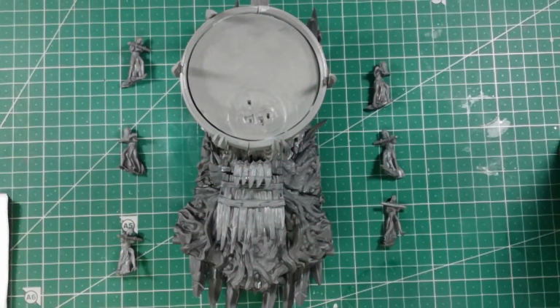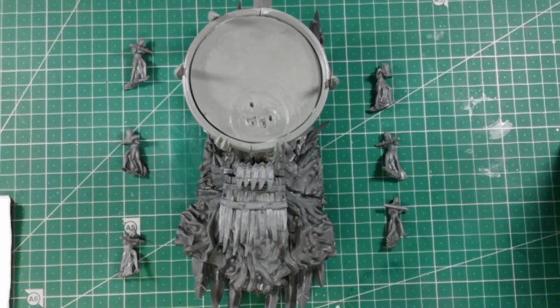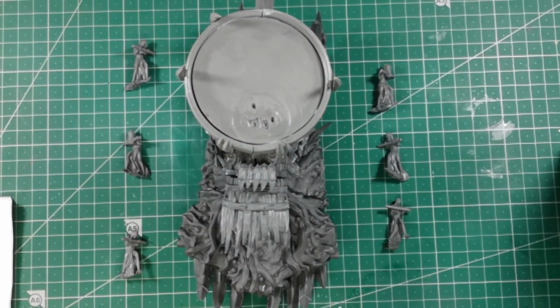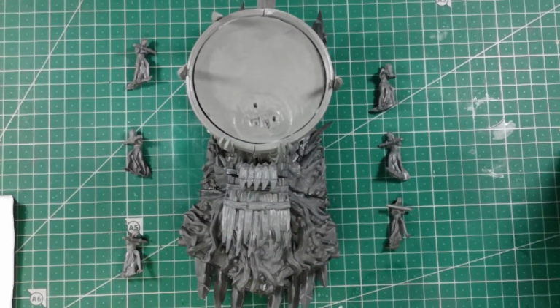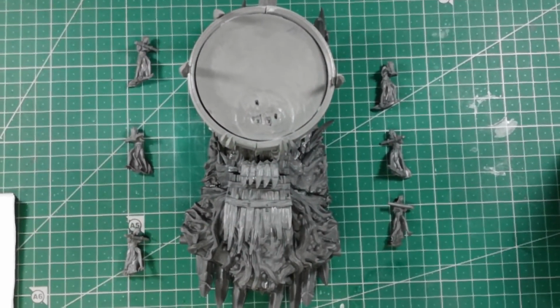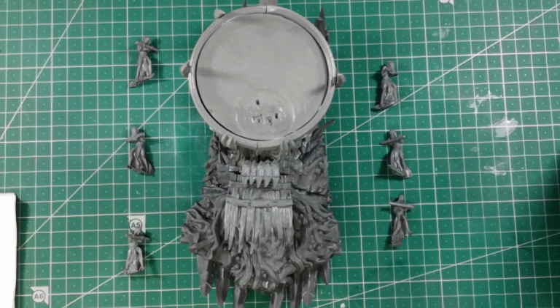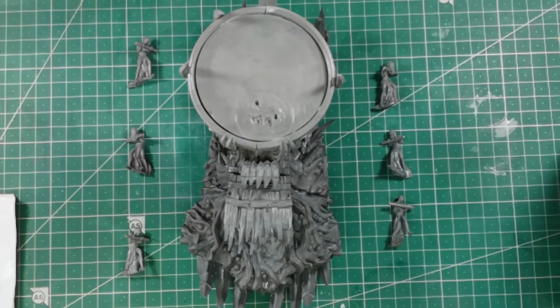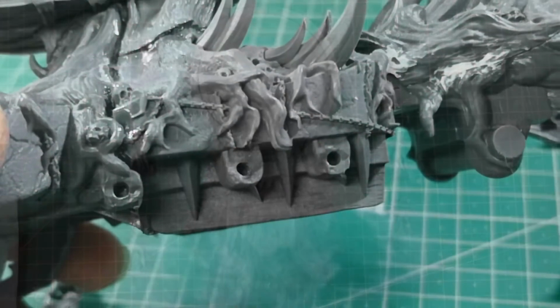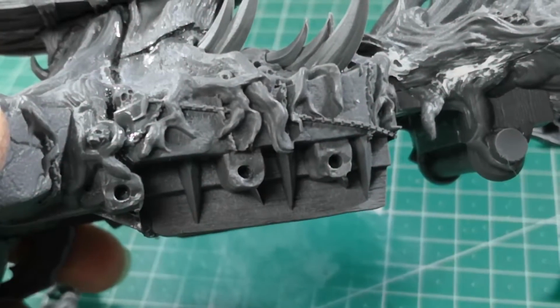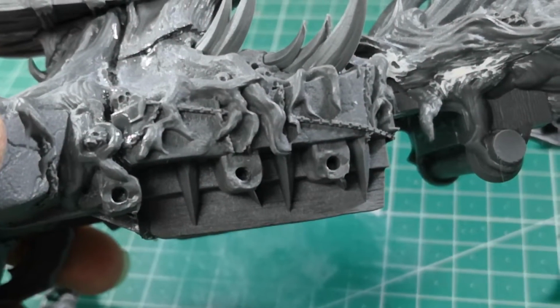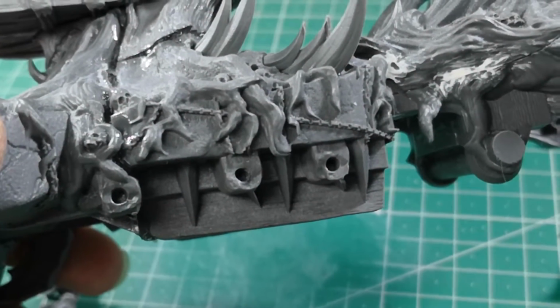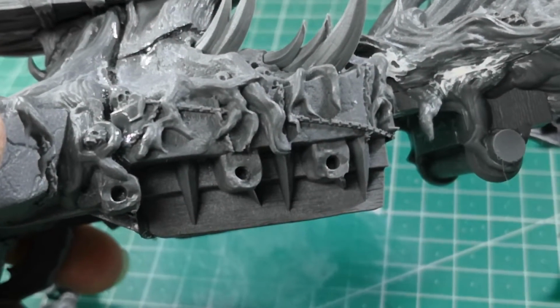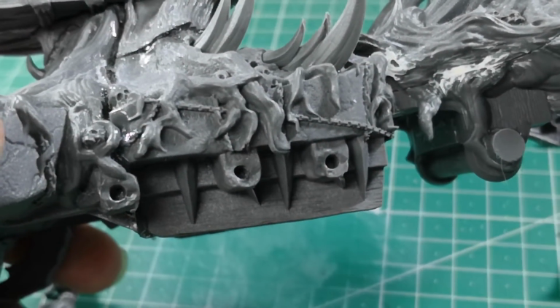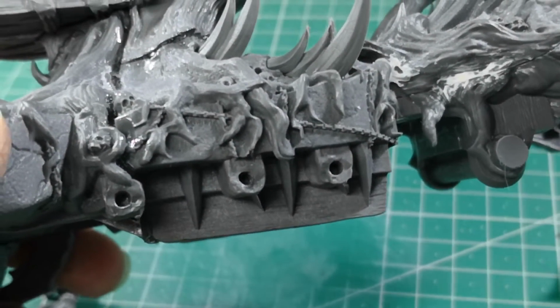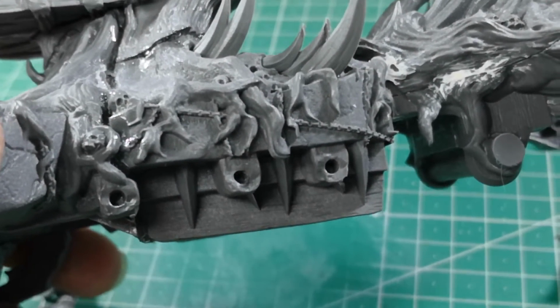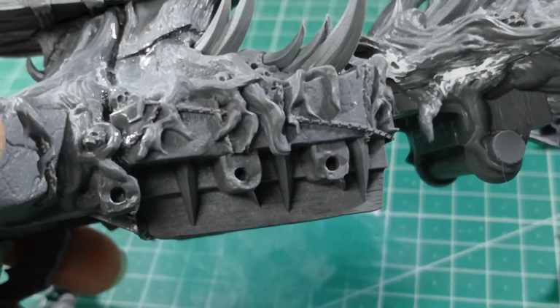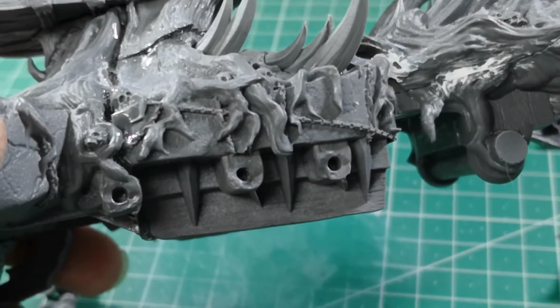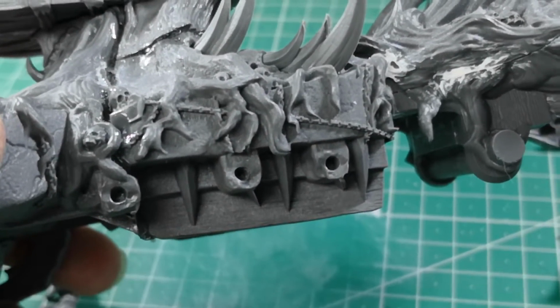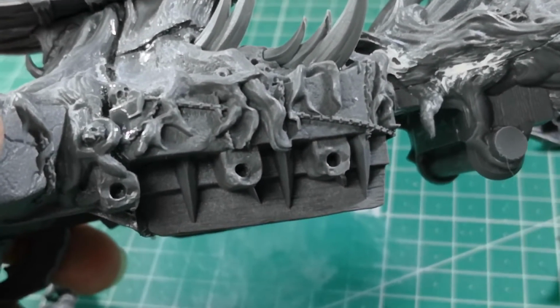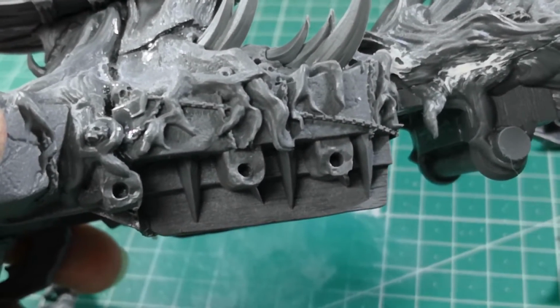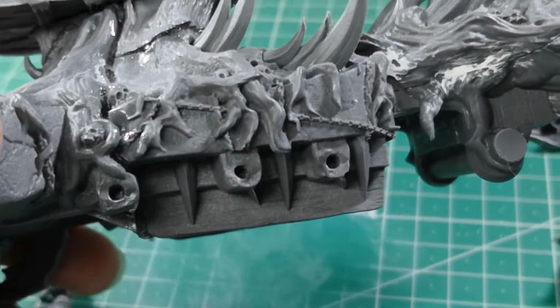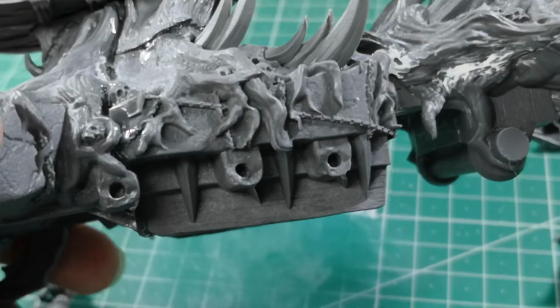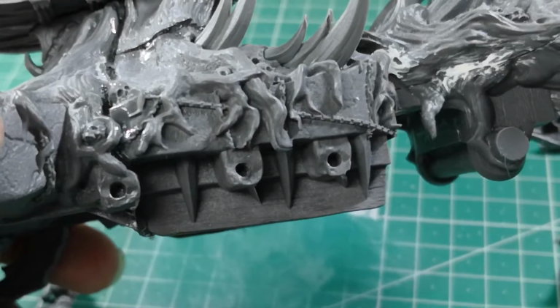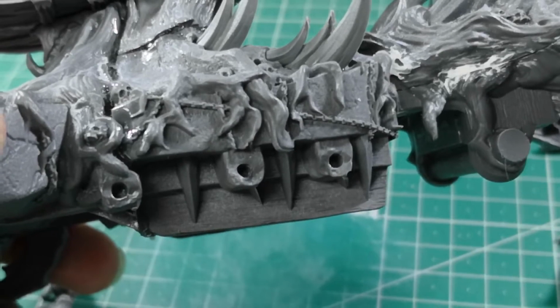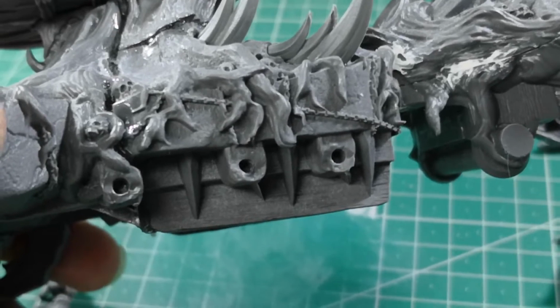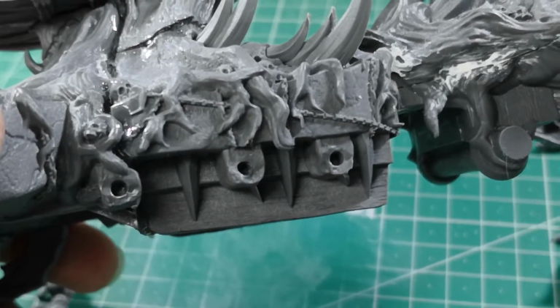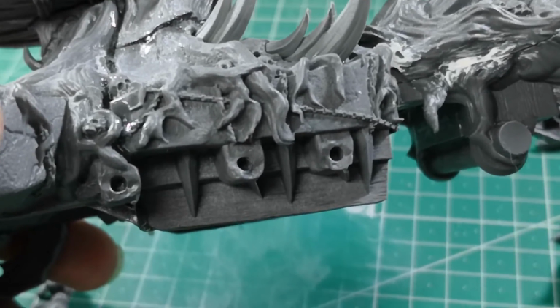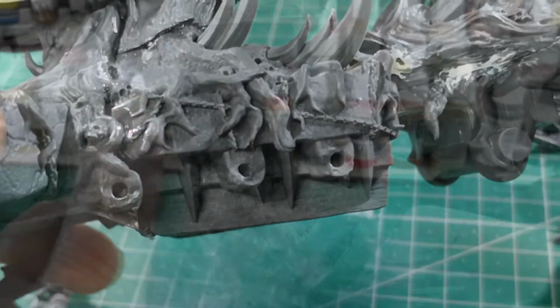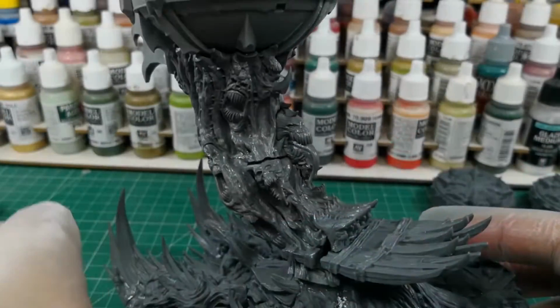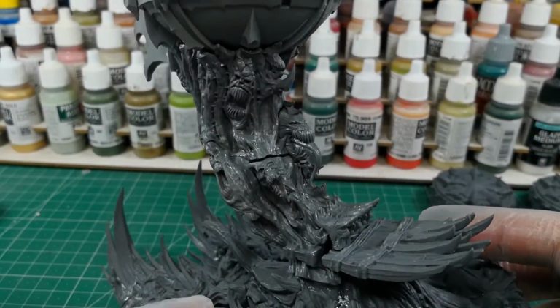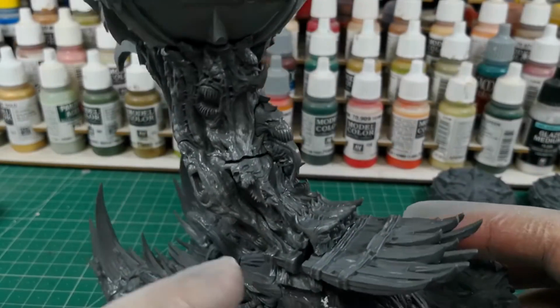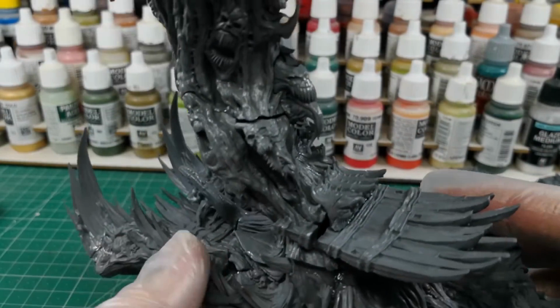When we have painted them we will glue them, inserting the pike into each of the three holes that are on the sides of the main body of the altar.